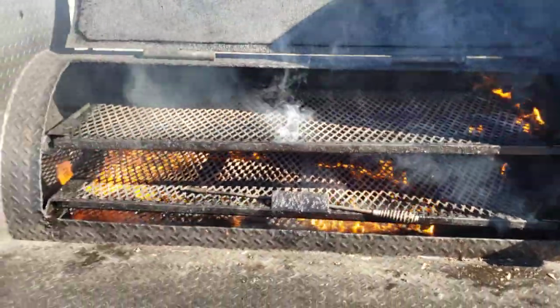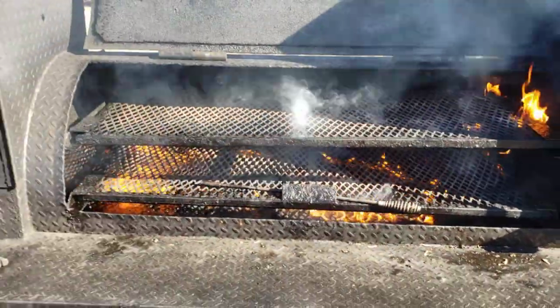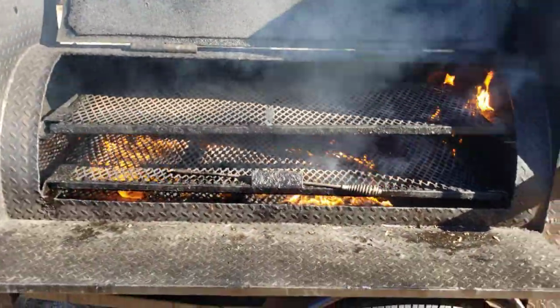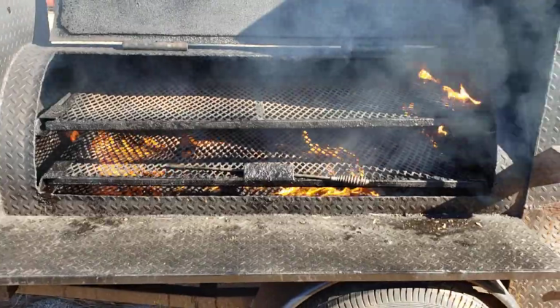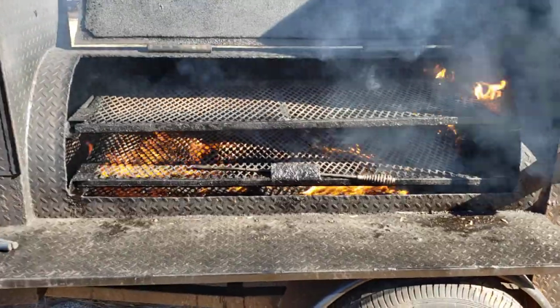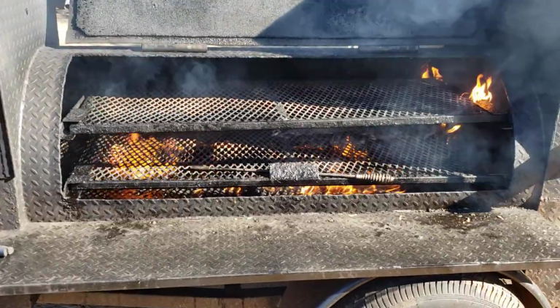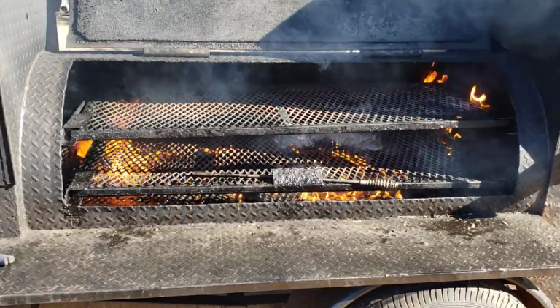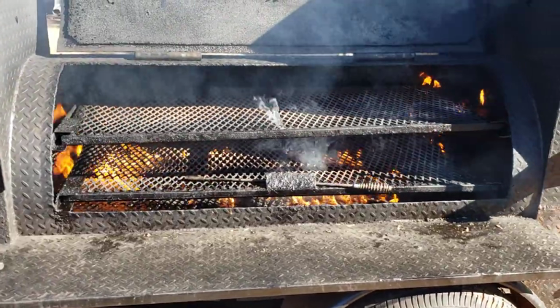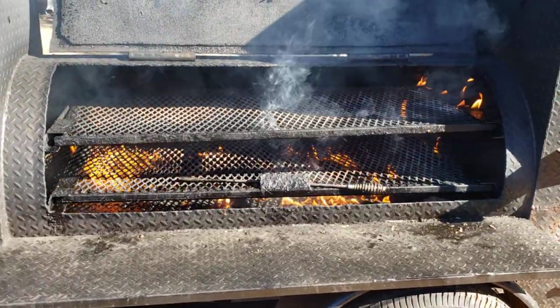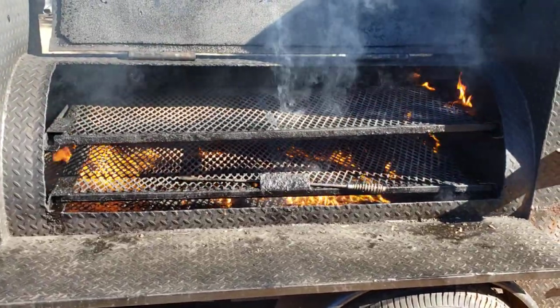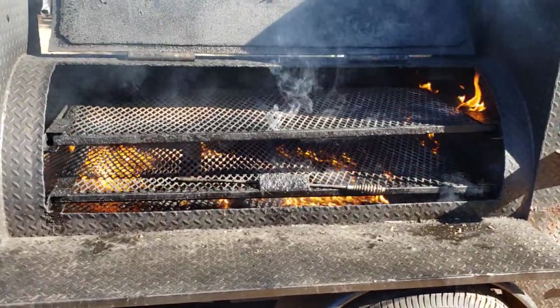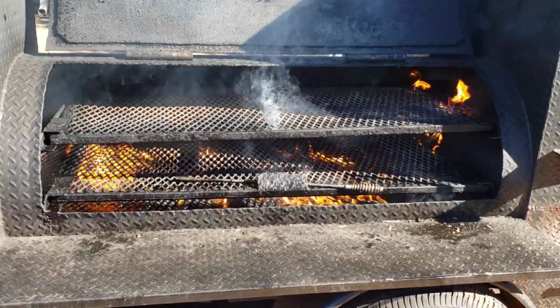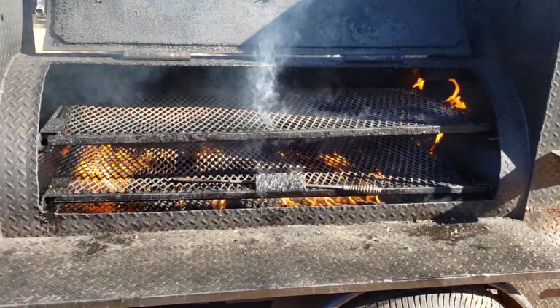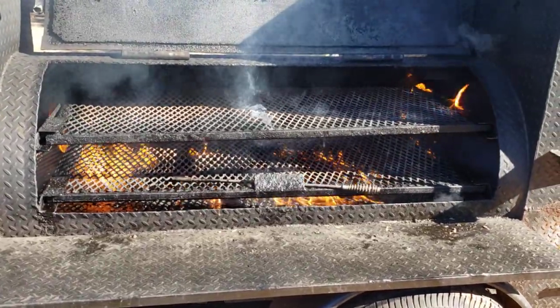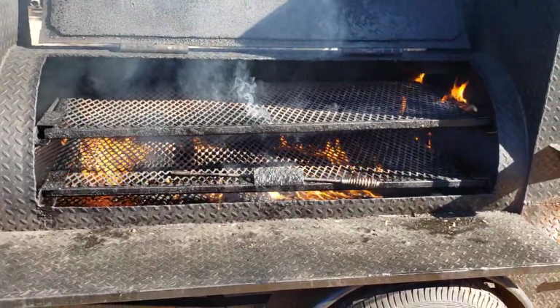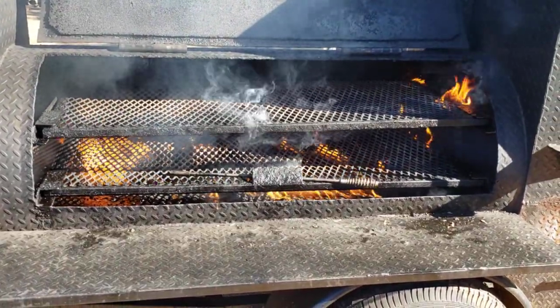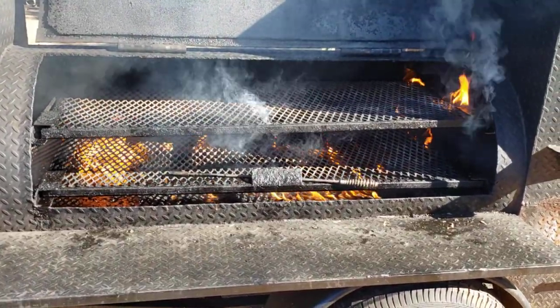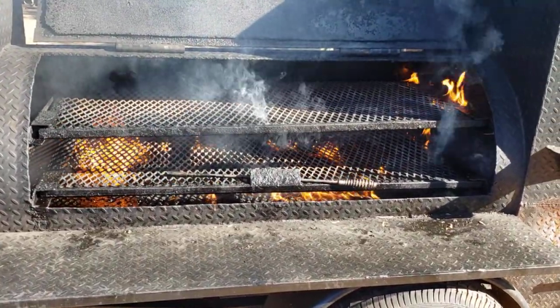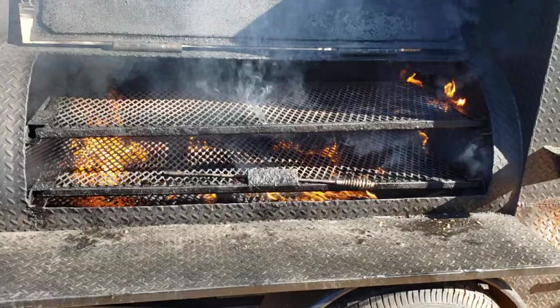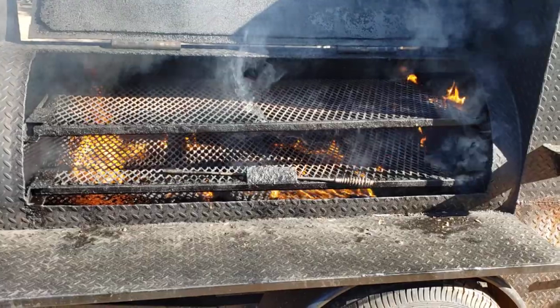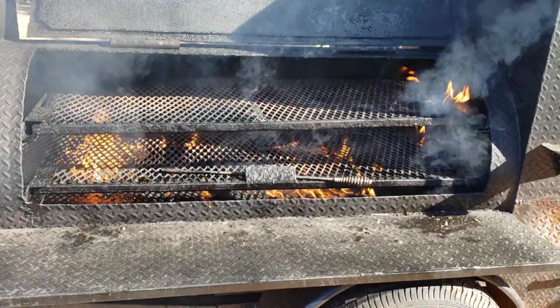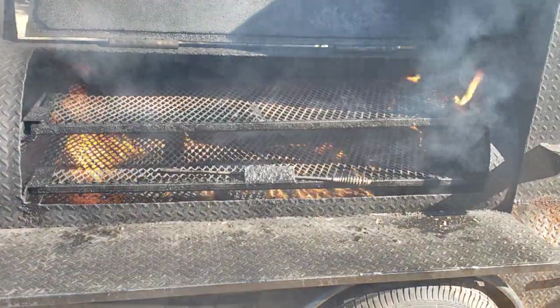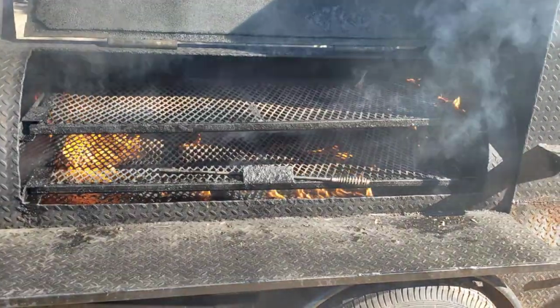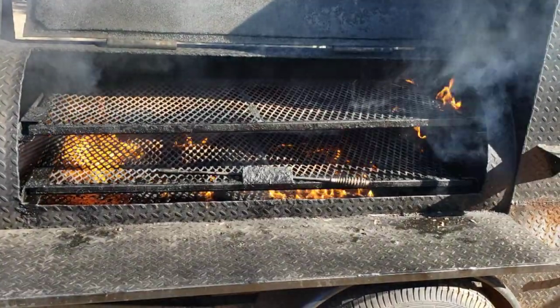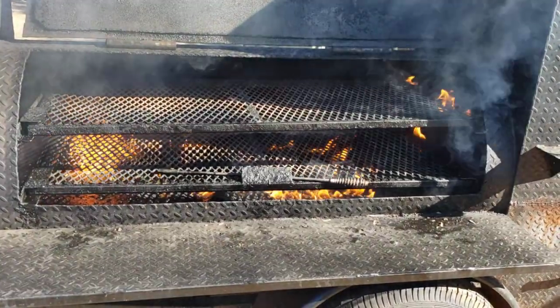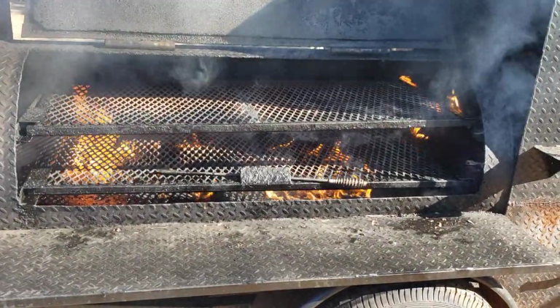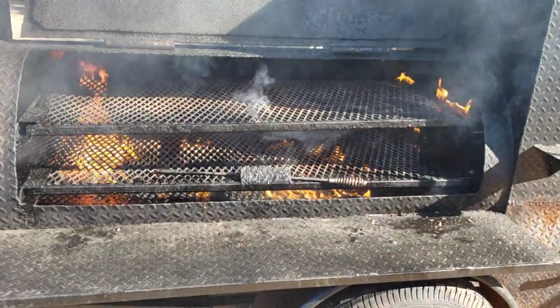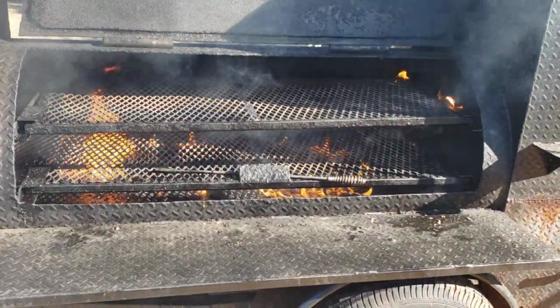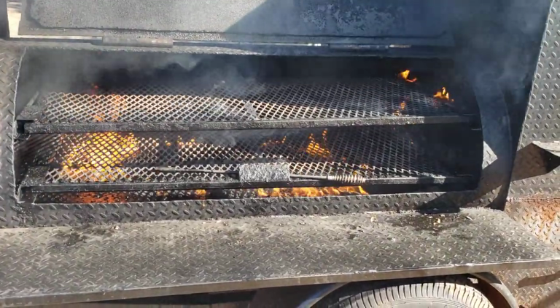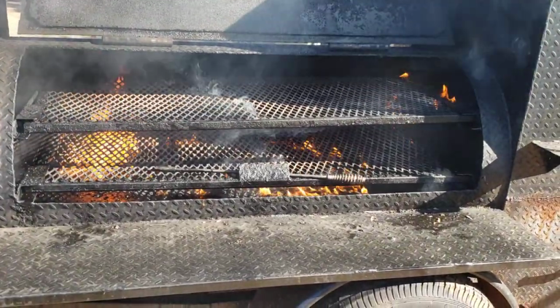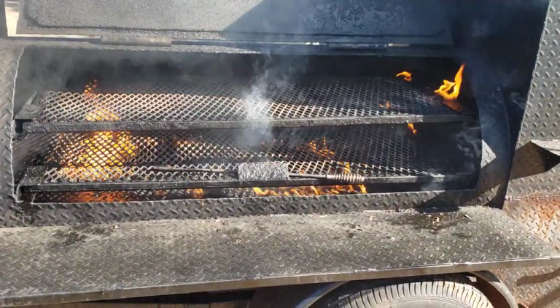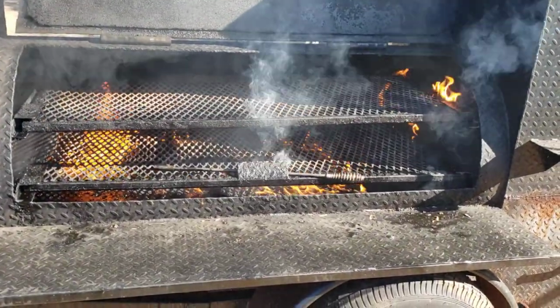So give us a call, holler, text 770-866-2561, and we'll order a flamethrower for you. Barbecue on.